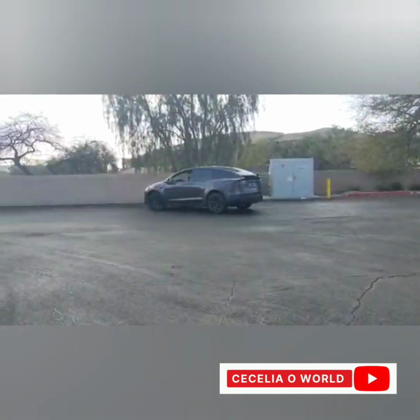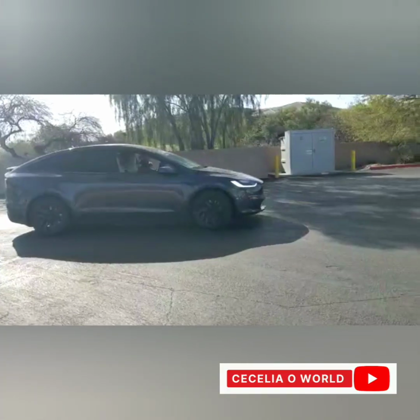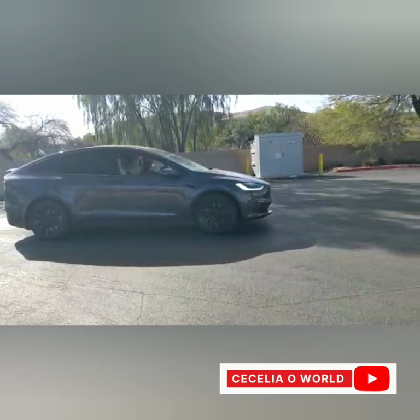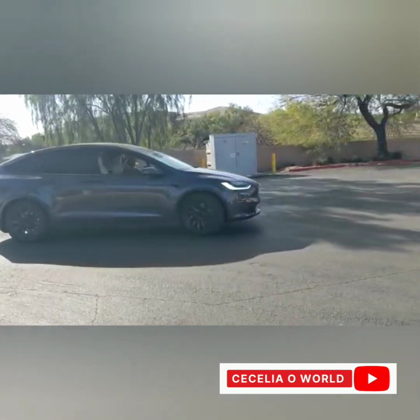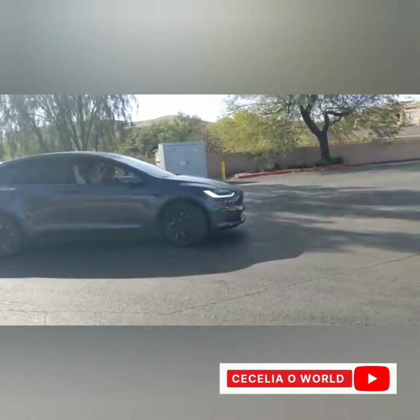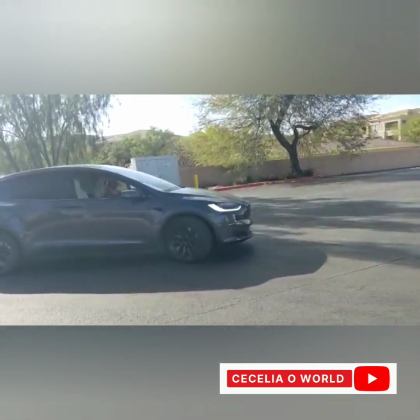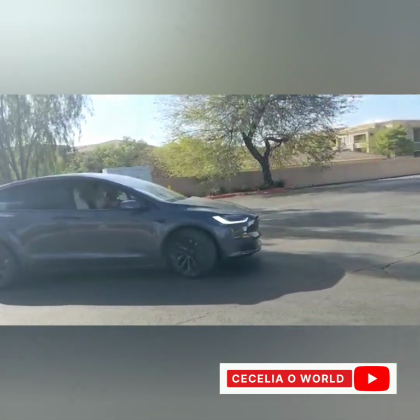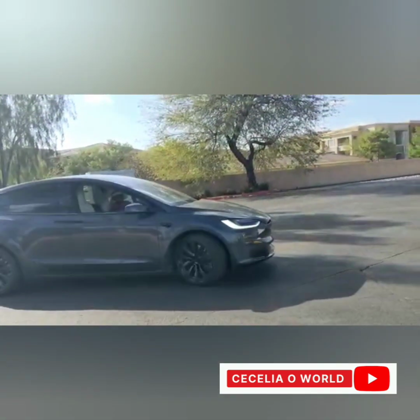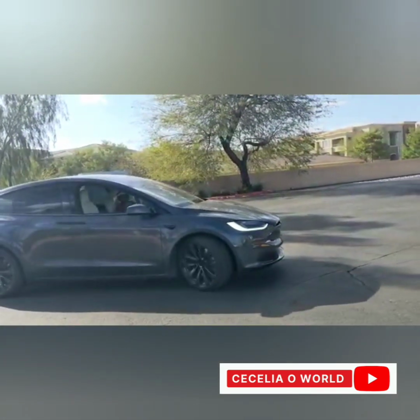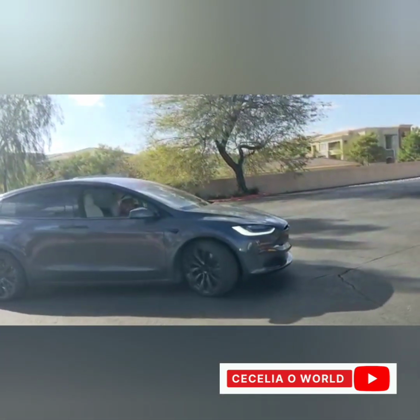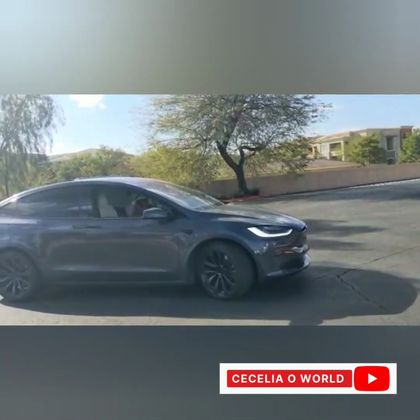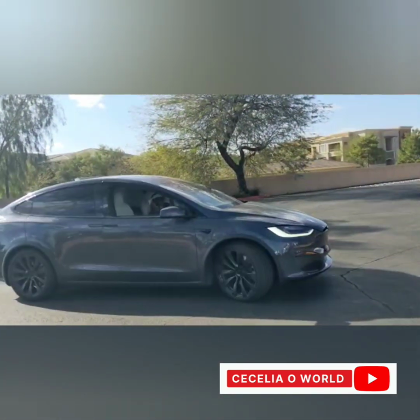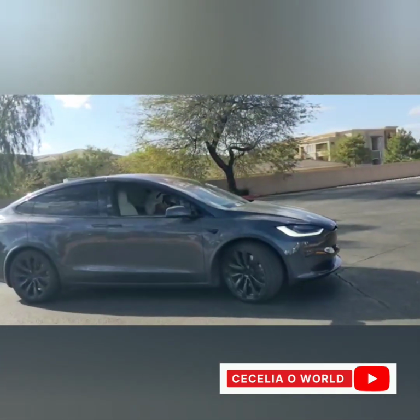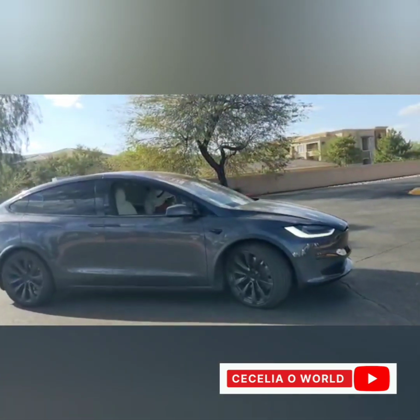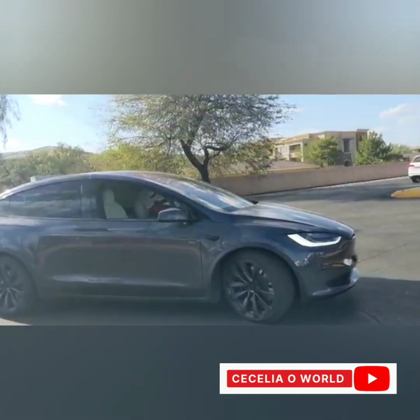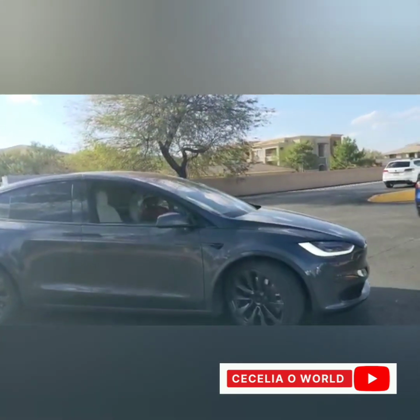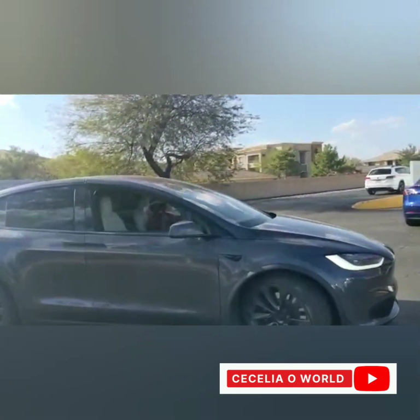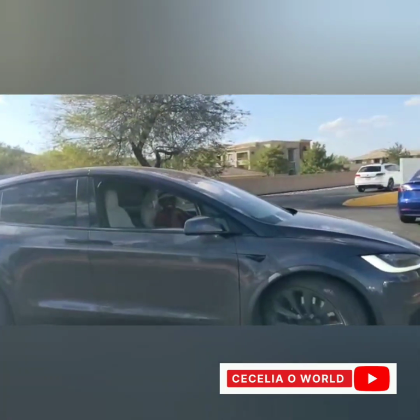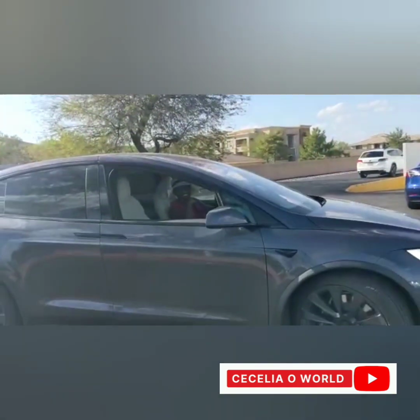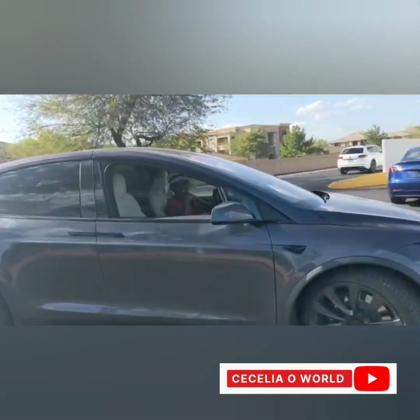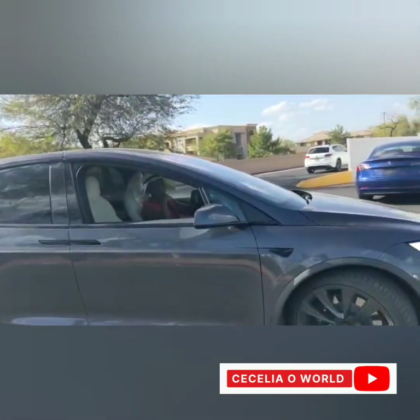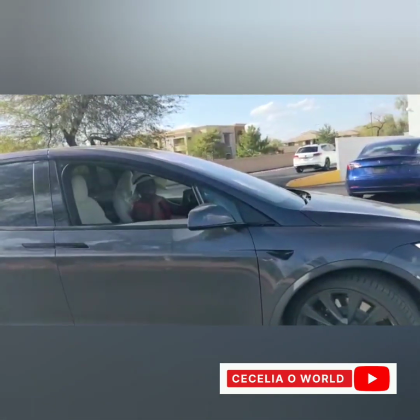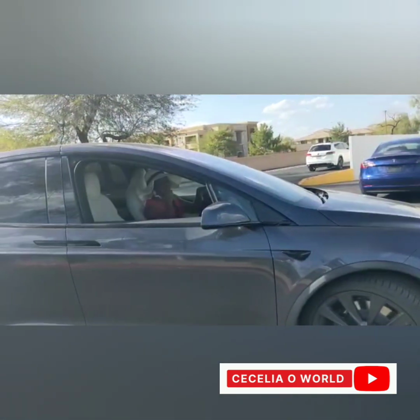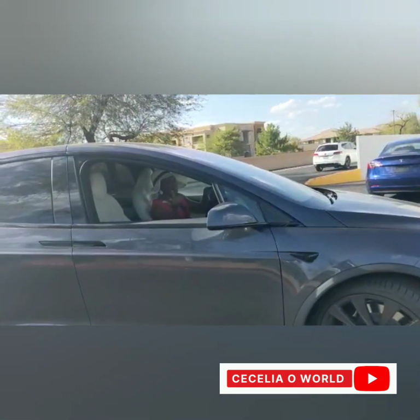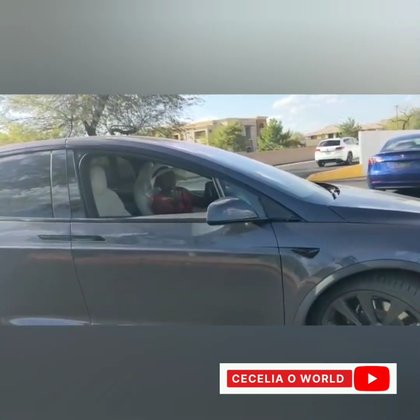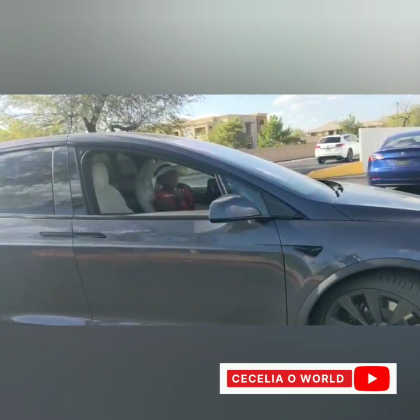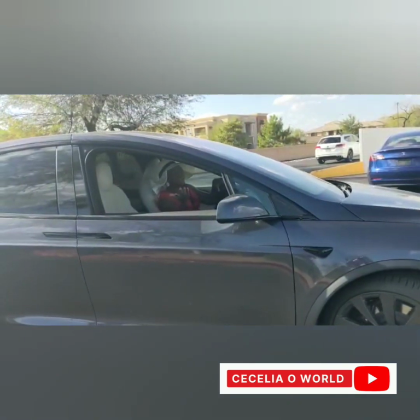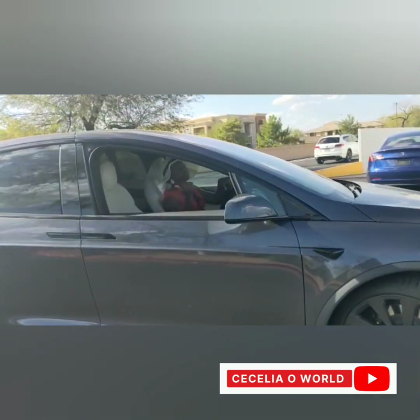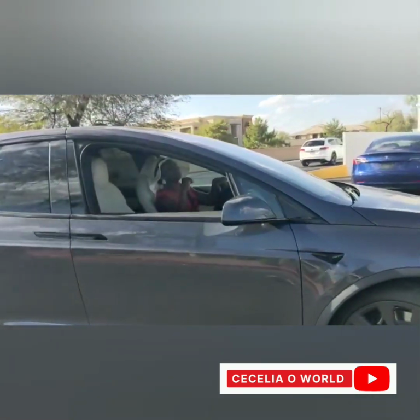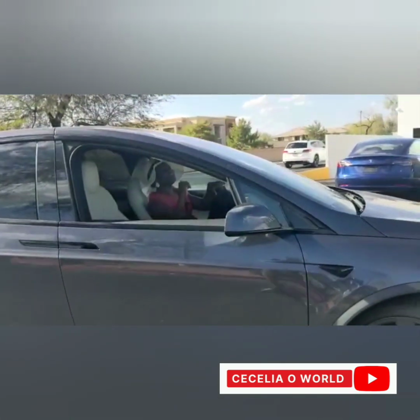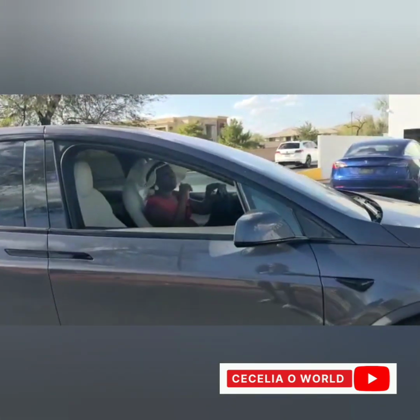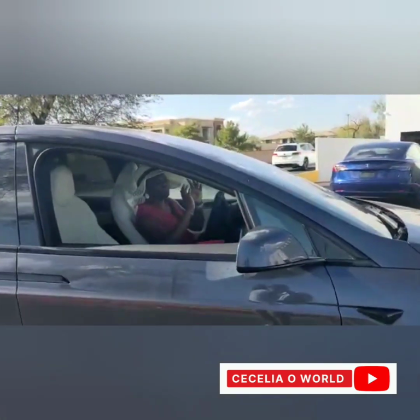It was such a wonderful experience driving this Tesla Model X three-row, seven-seat car. I hope you enjoyed this video — please like and share. Thank you.